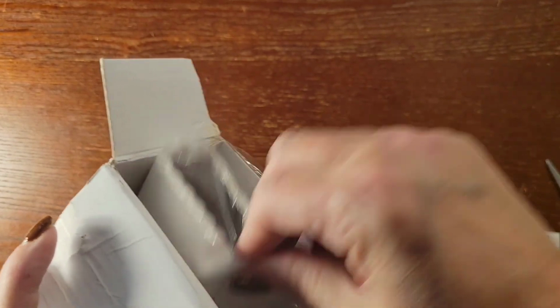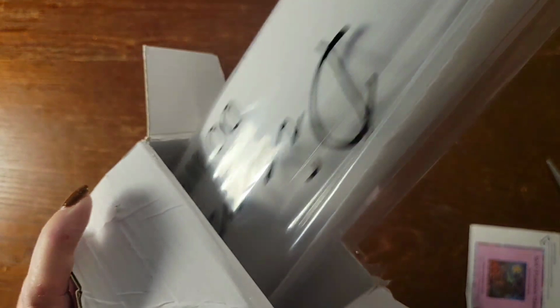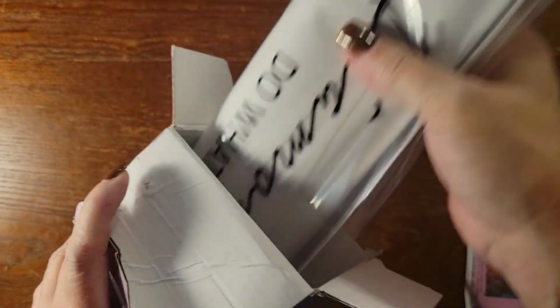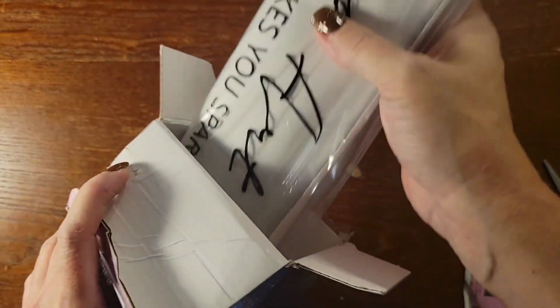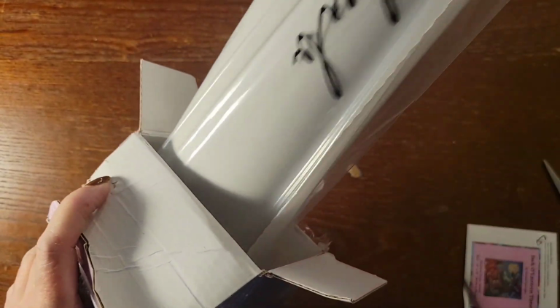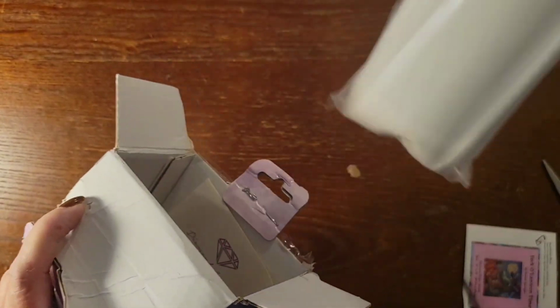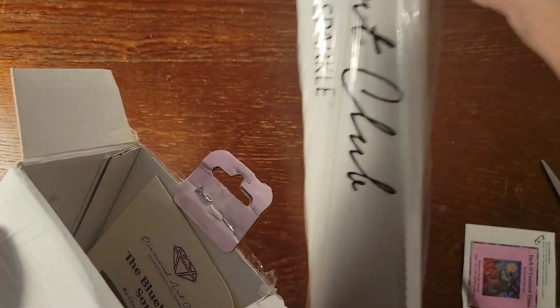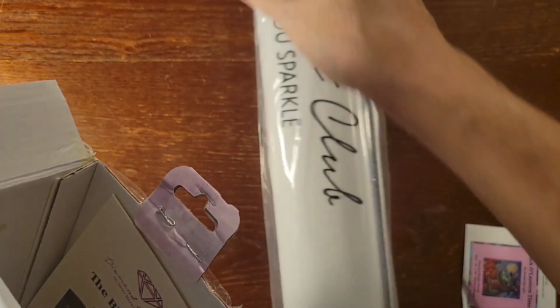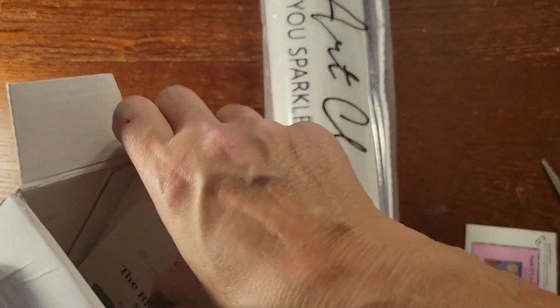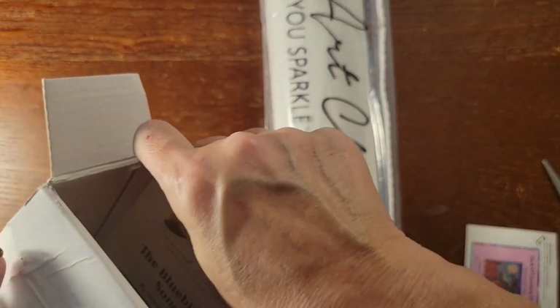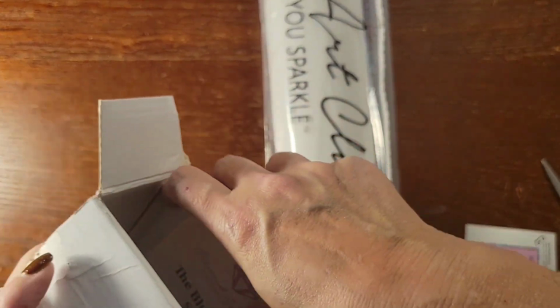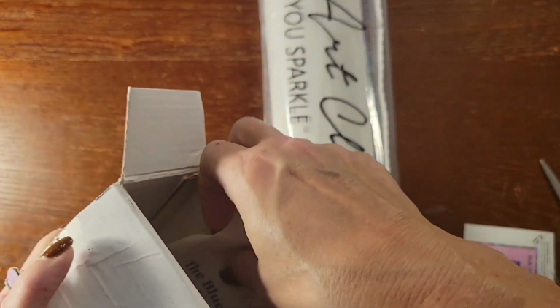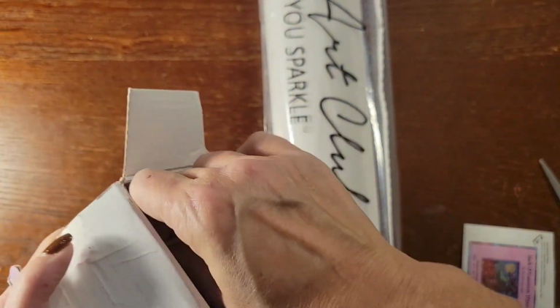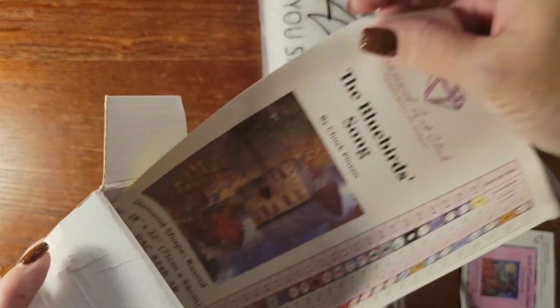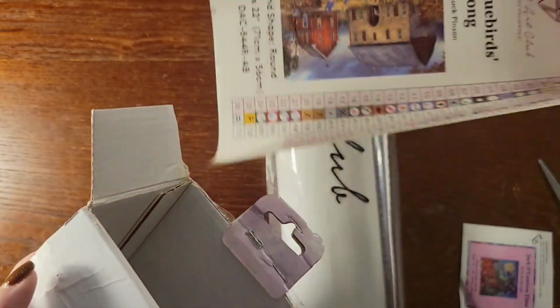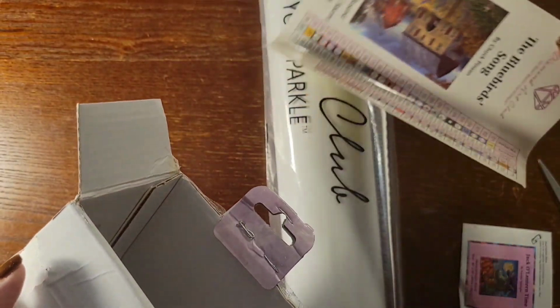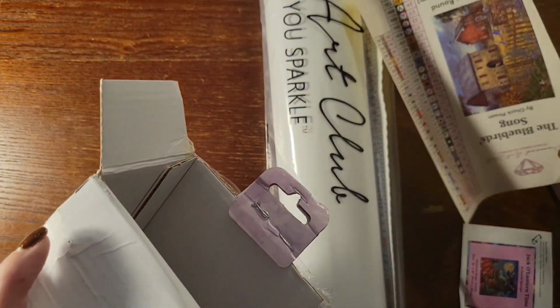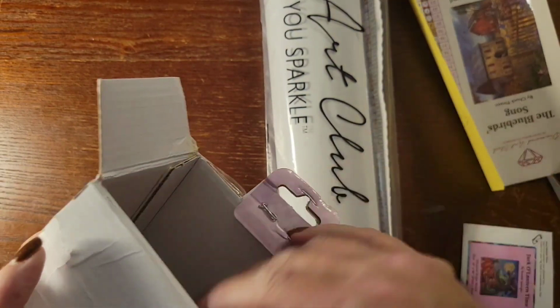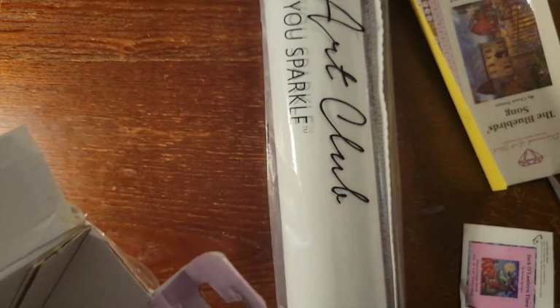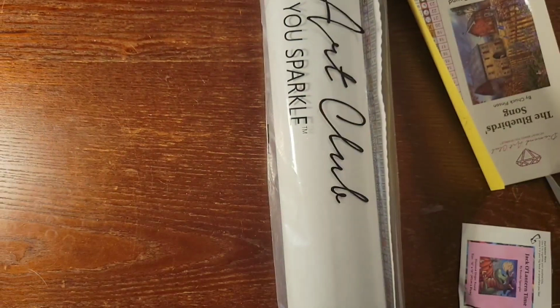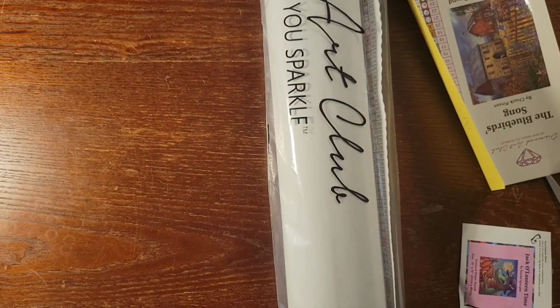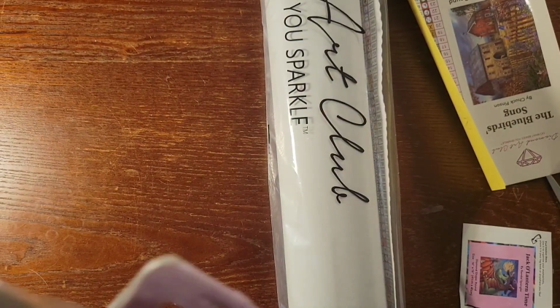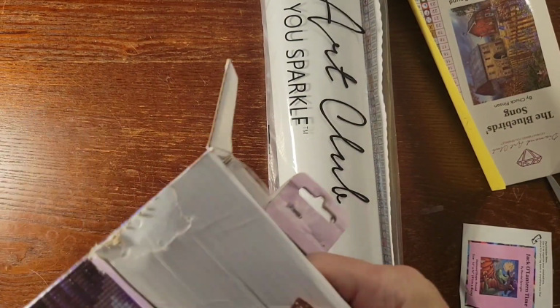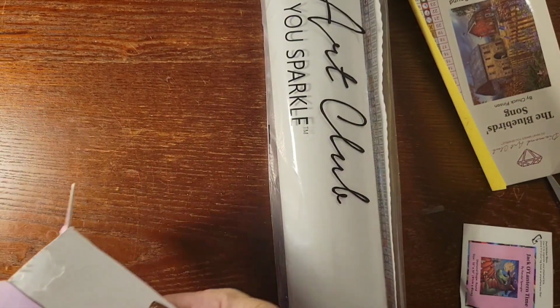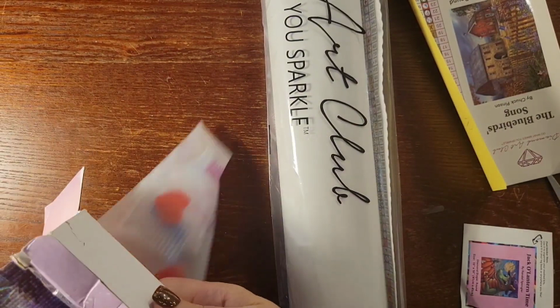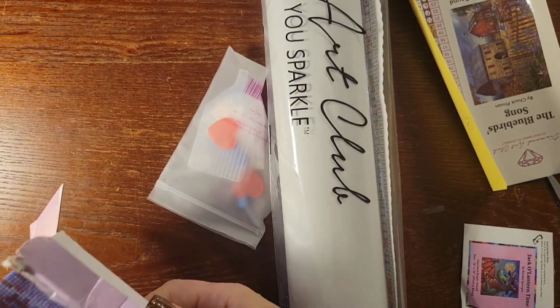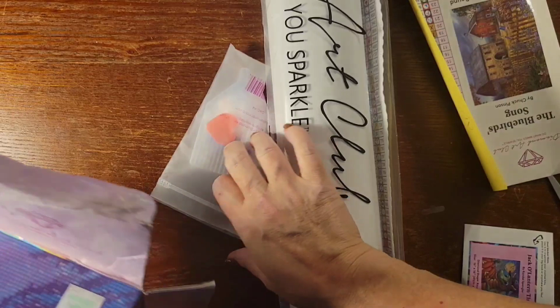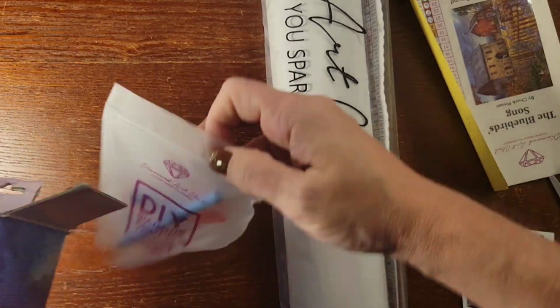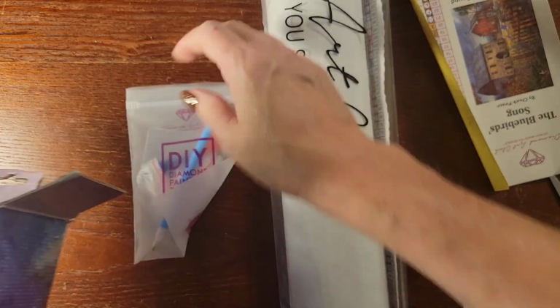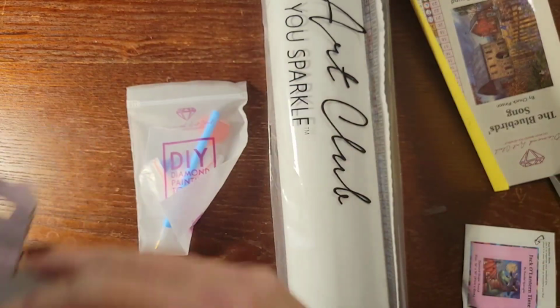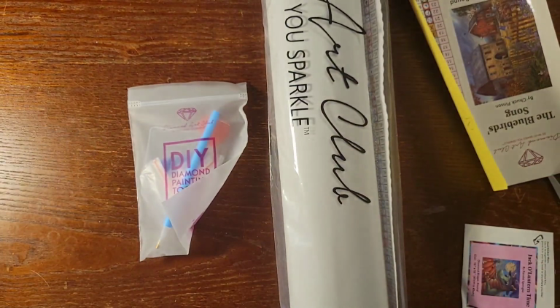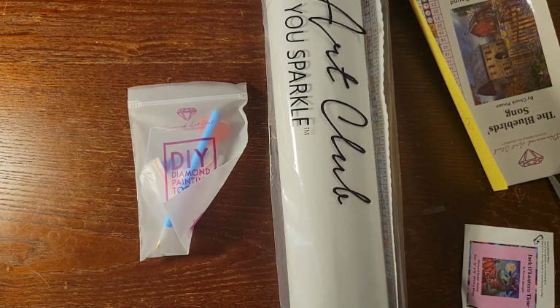She picked this up at Hobby Lobby and got a great deal on it. She has a knack for finding the deals, I'll tell you. This one has the older style tool kit.